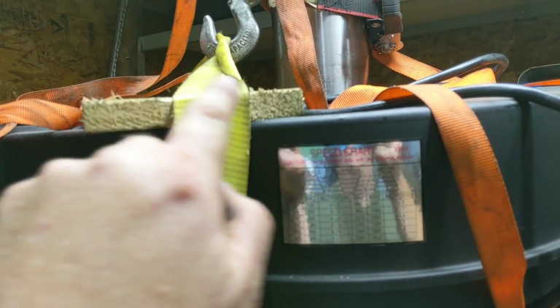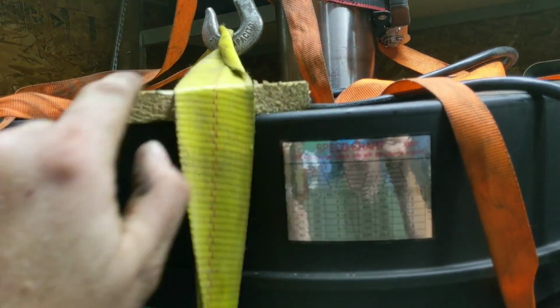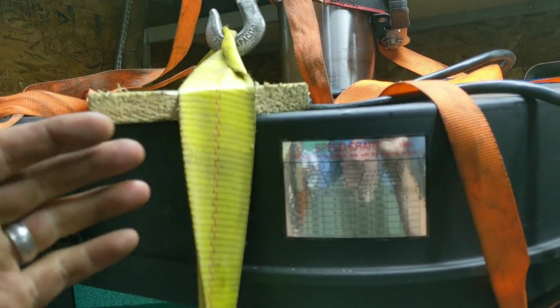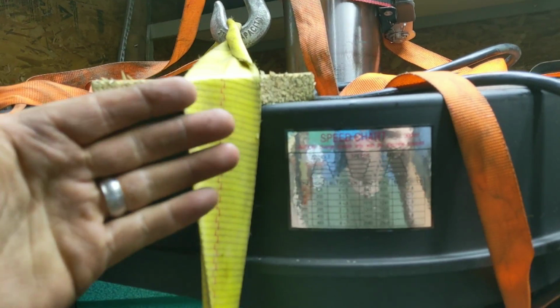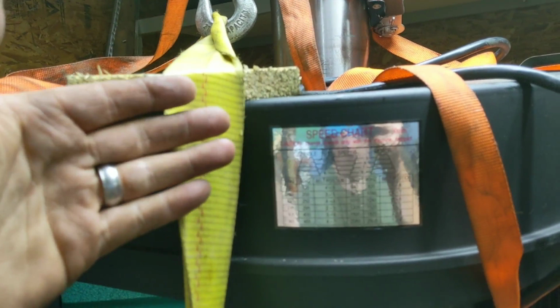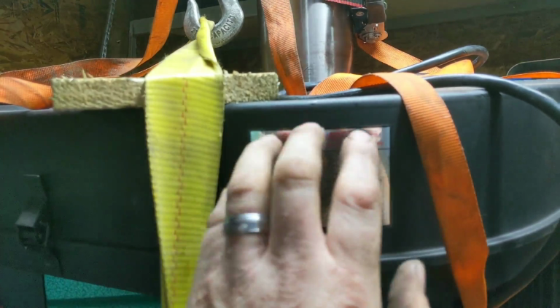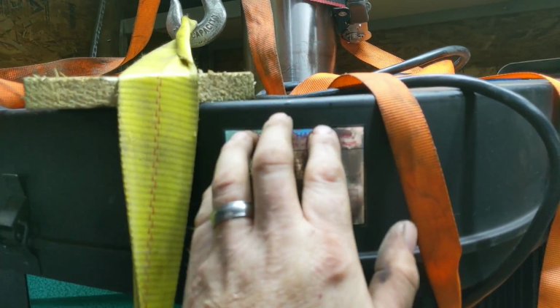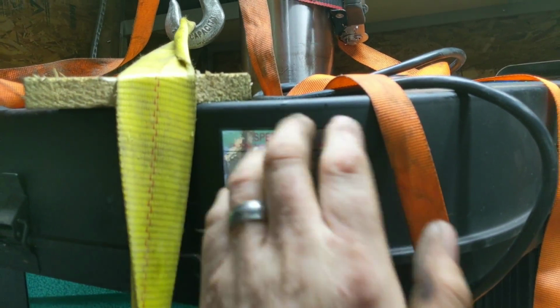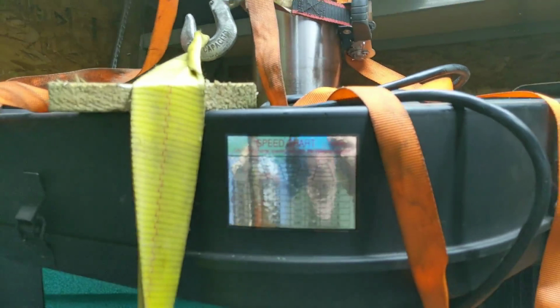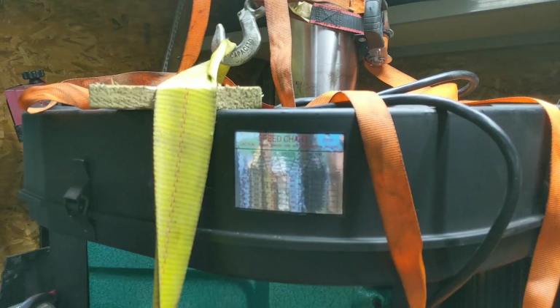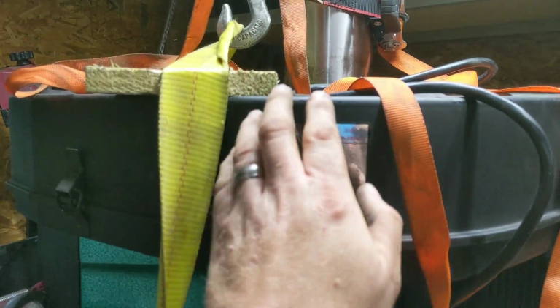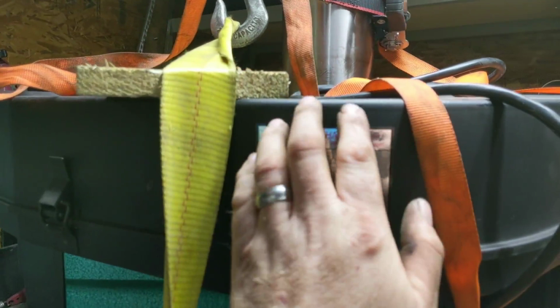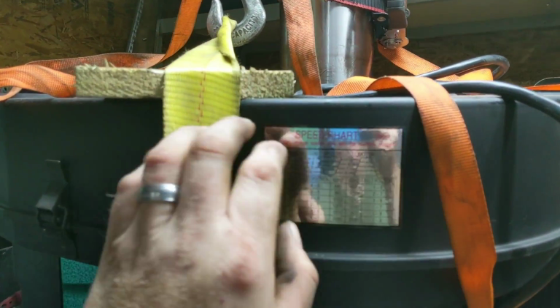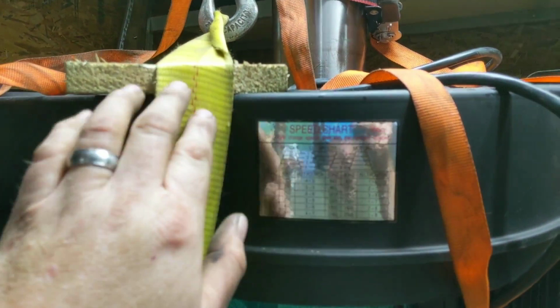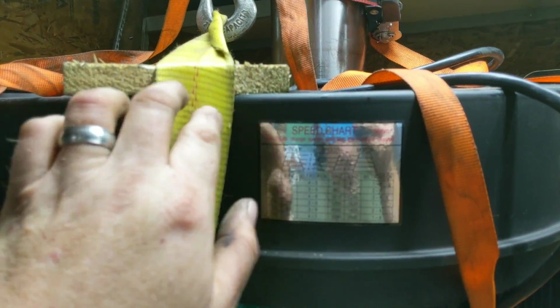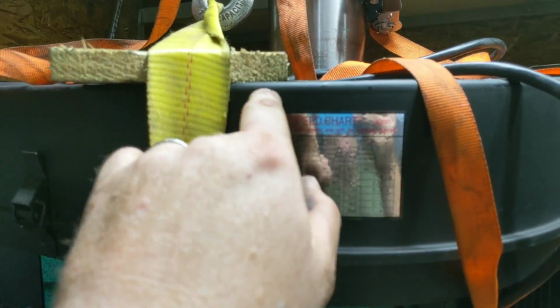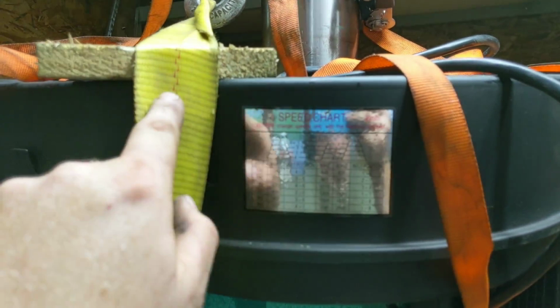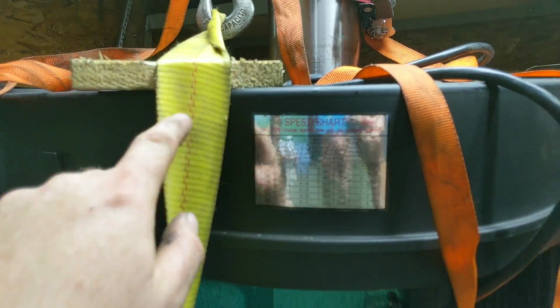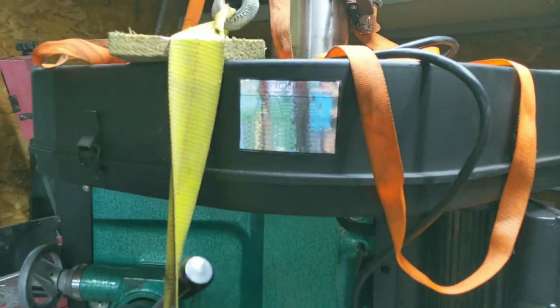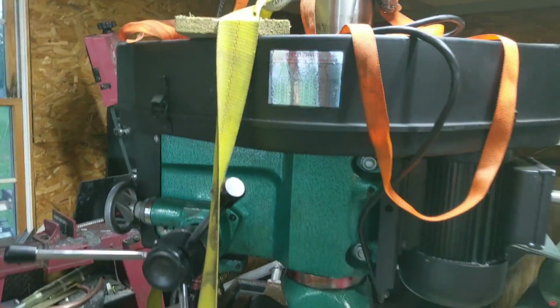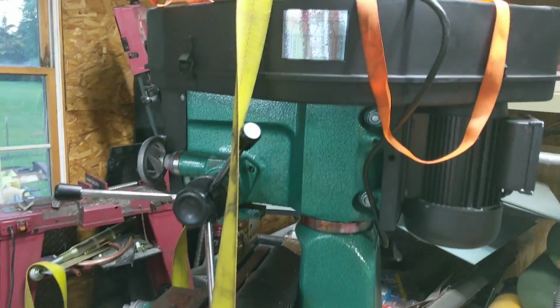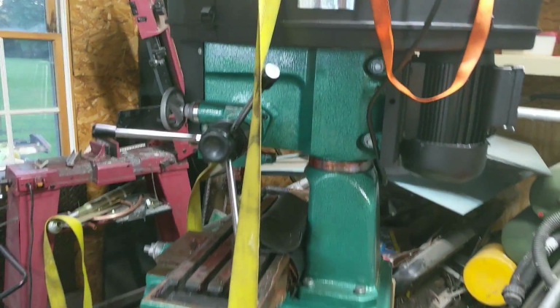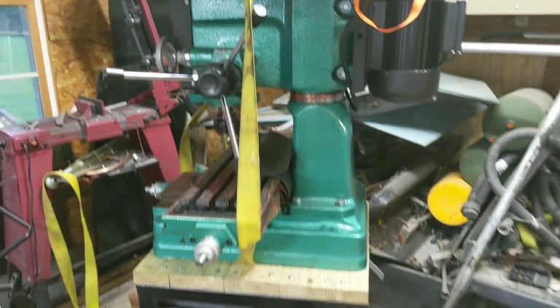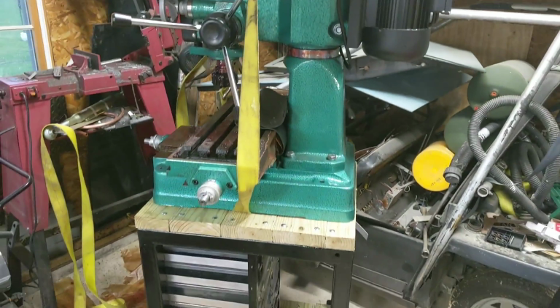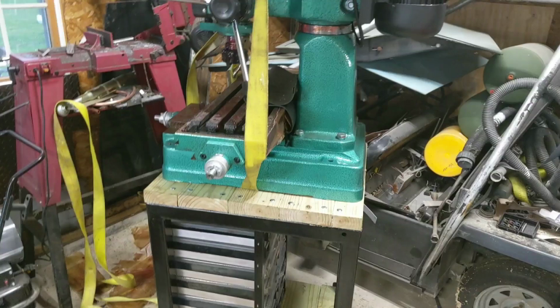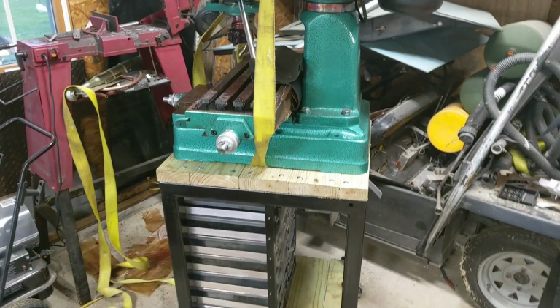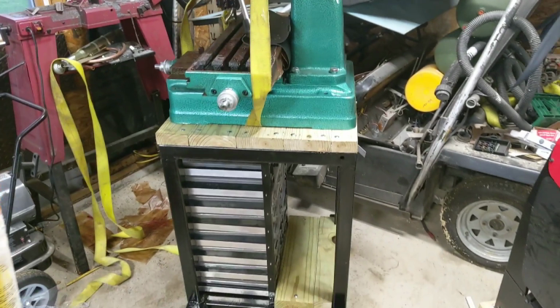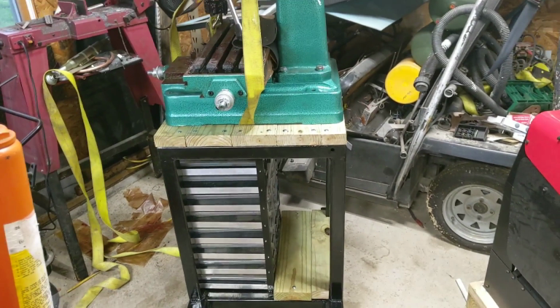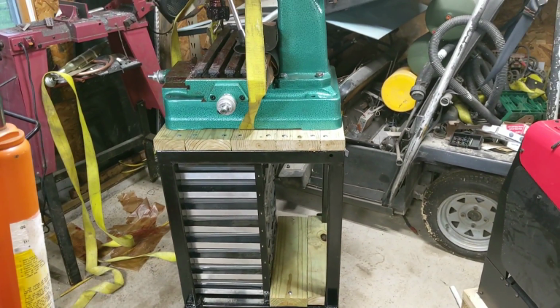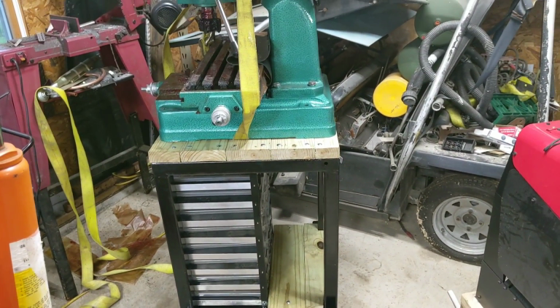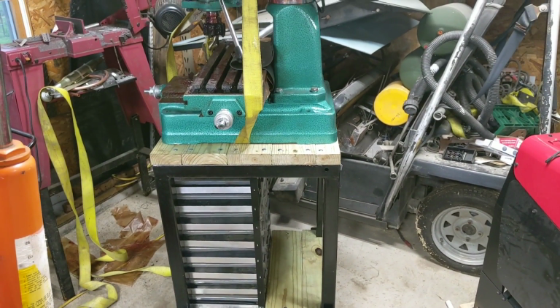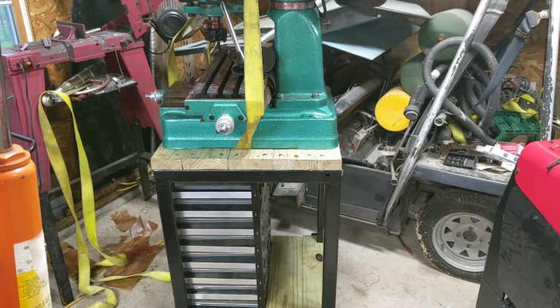I just strapped the hook to this post here and ran the strap around — it was perfectly centered, which will probably never happen again. I put a spacer board to keep the straps from collapsing the thin tin sides. Everything worked out great; the hoist lifted without any problems and I was able to just sit it right down on the table.